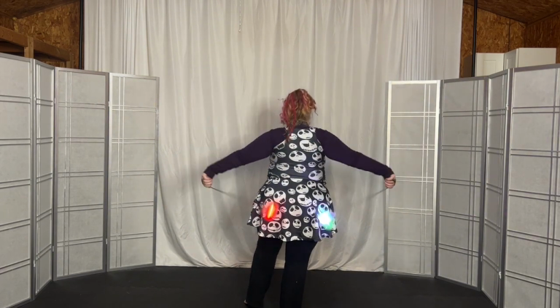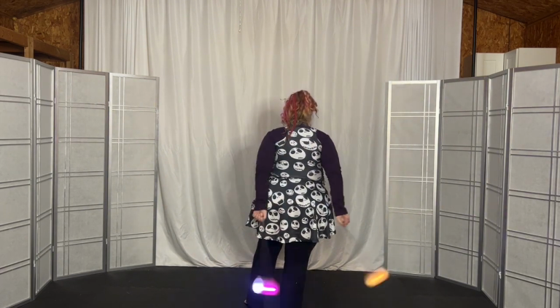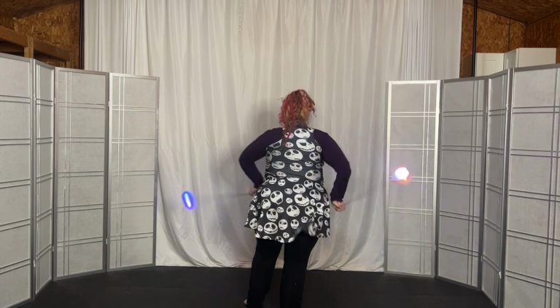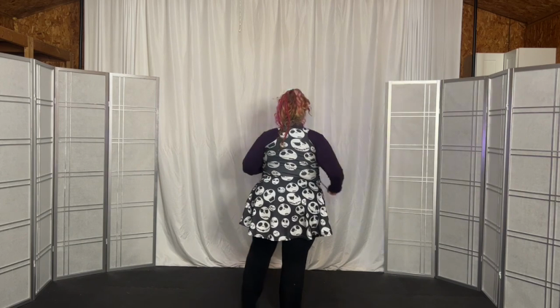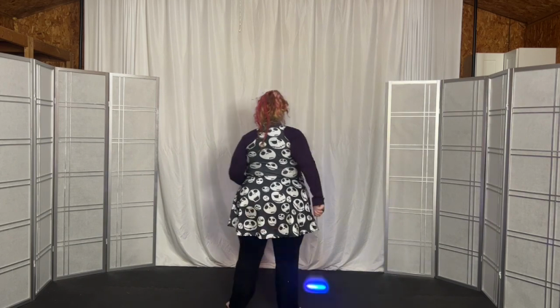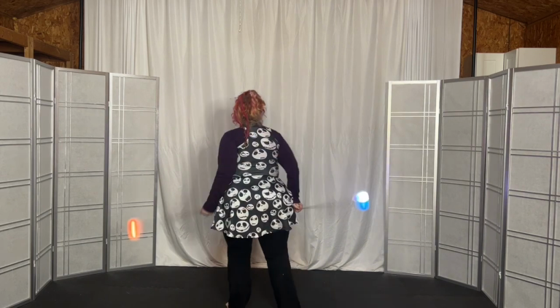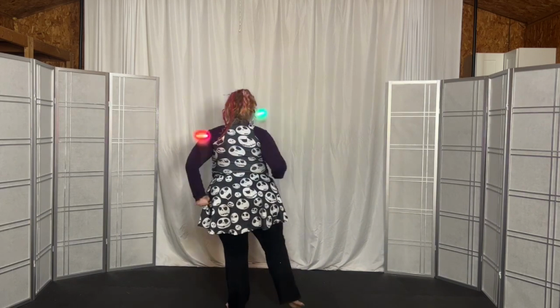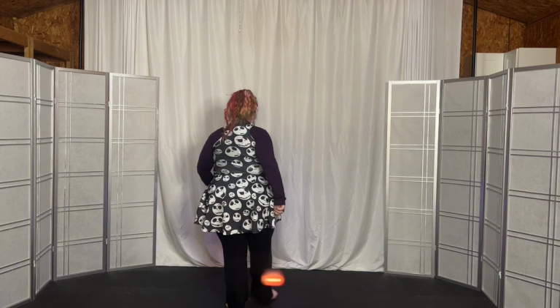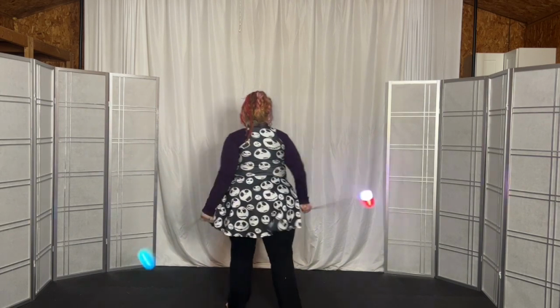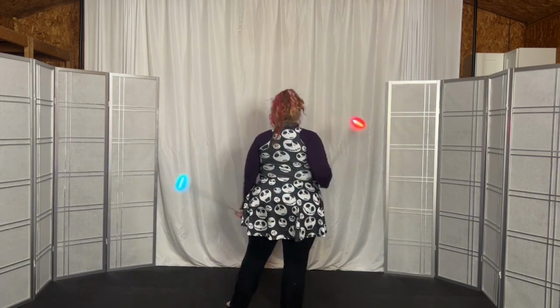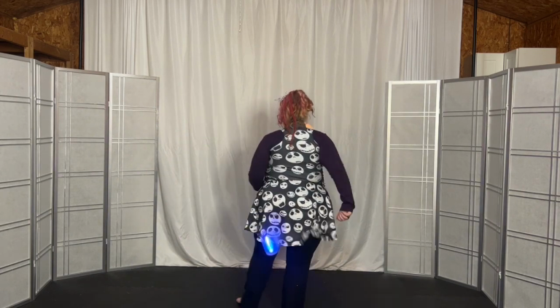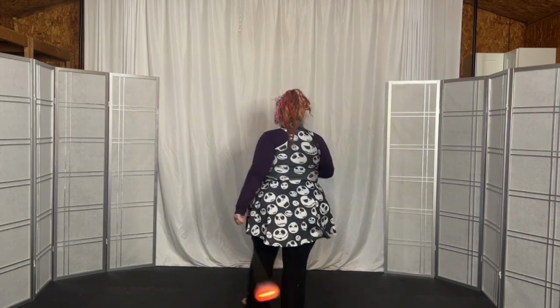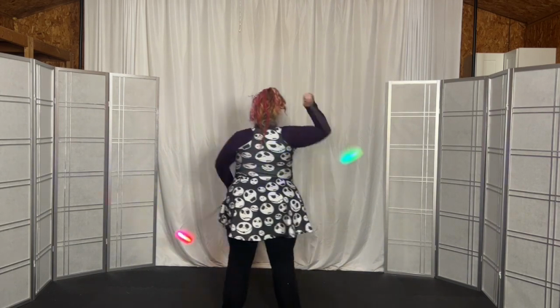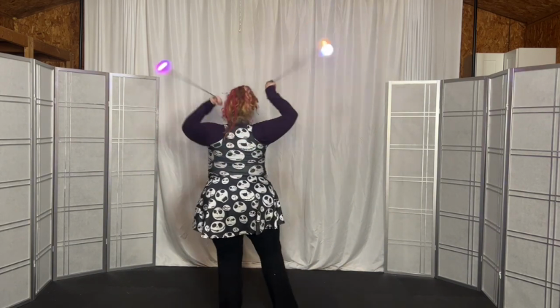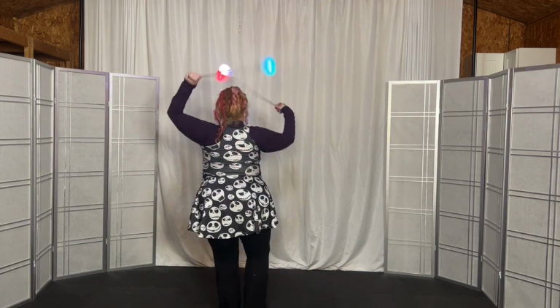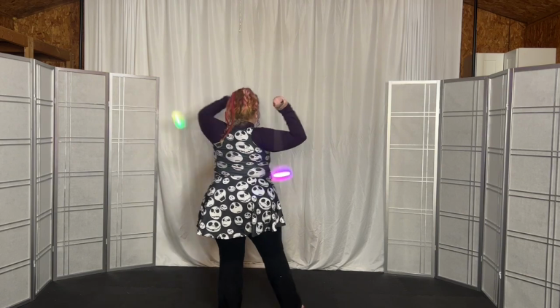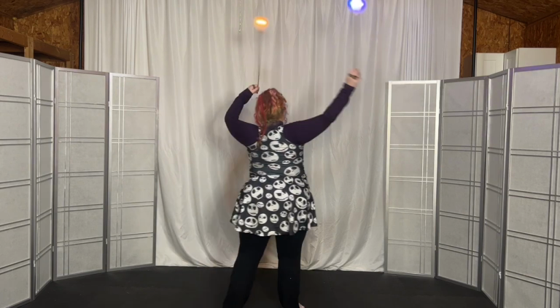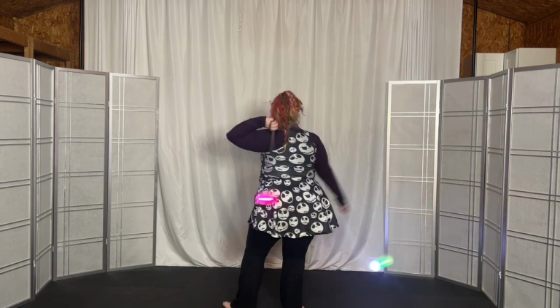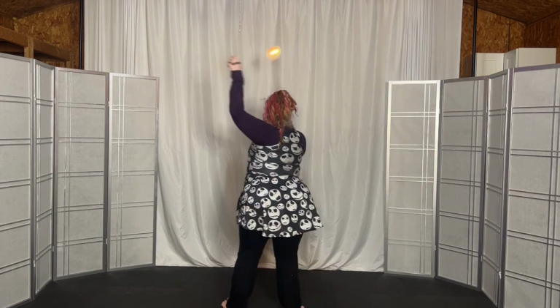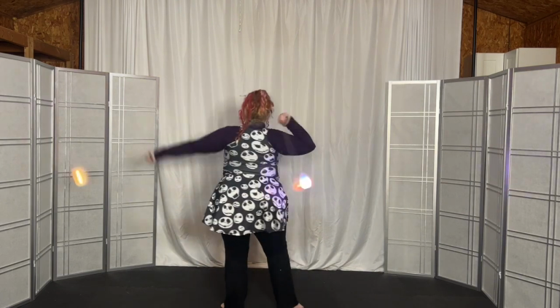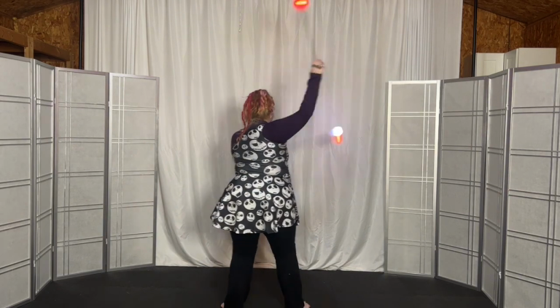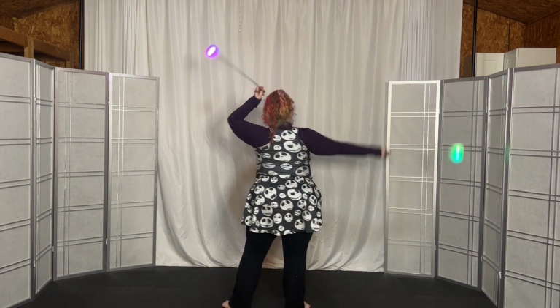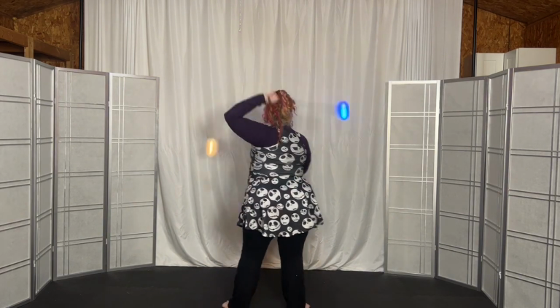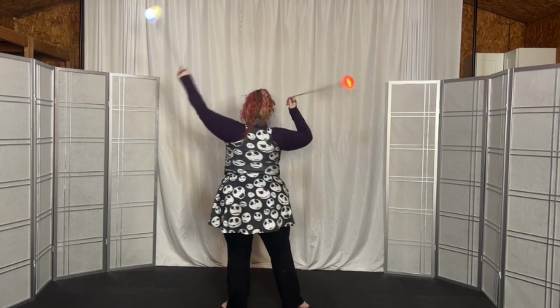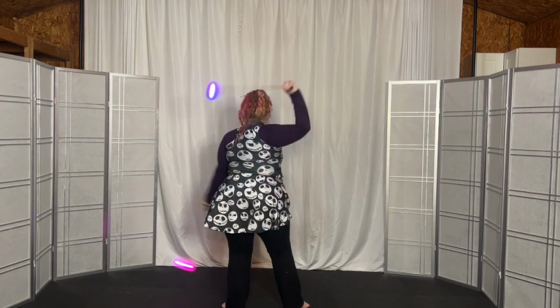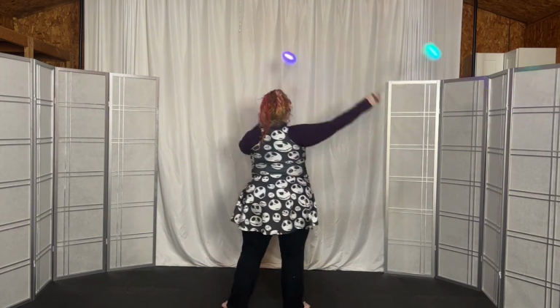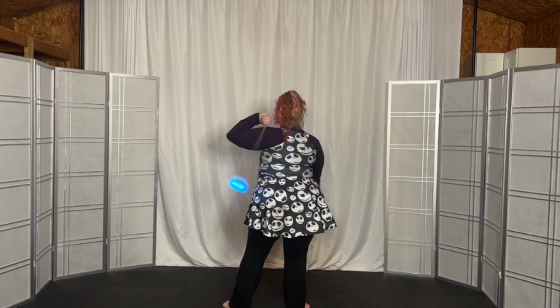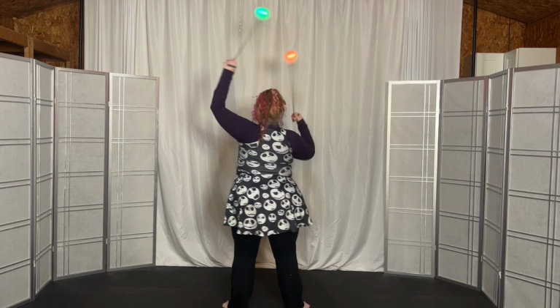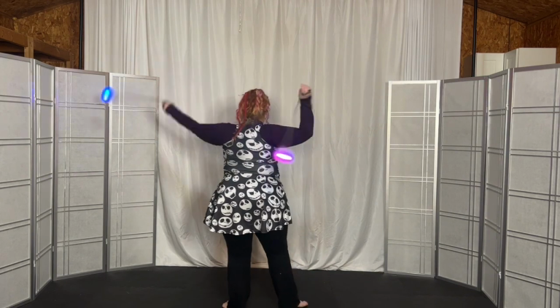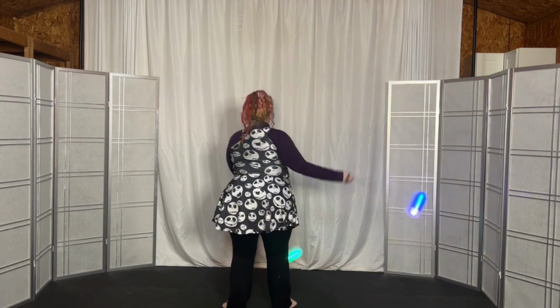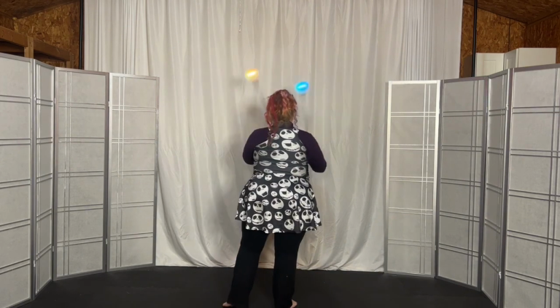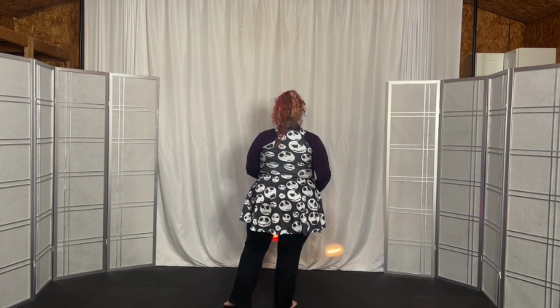Now come into the underhand opposite hip rail, then we're going to bring it up to the pinwheel. Extension with the right, extension left, extension right, extension left, extension right, extension left — come down into underhand butterfly.